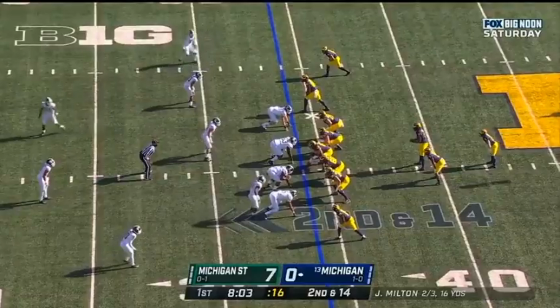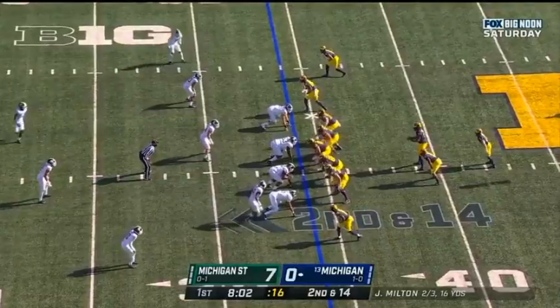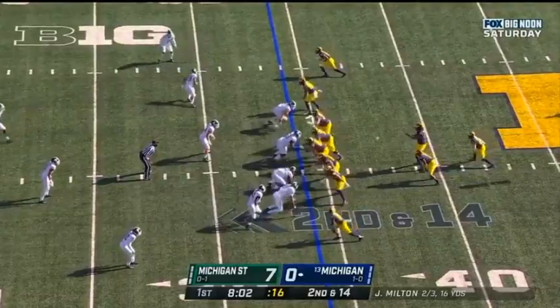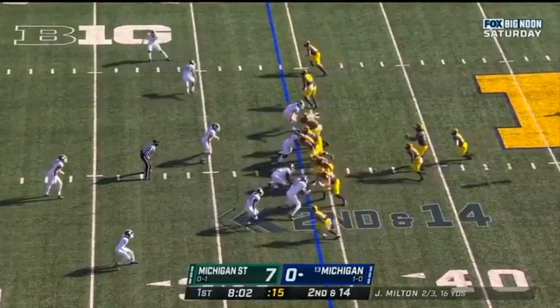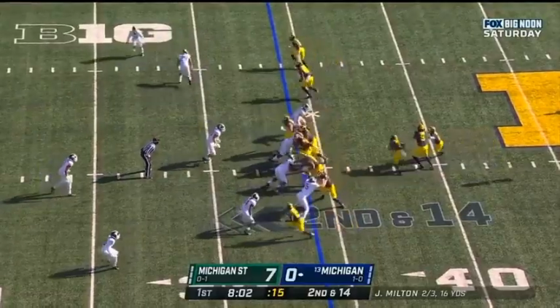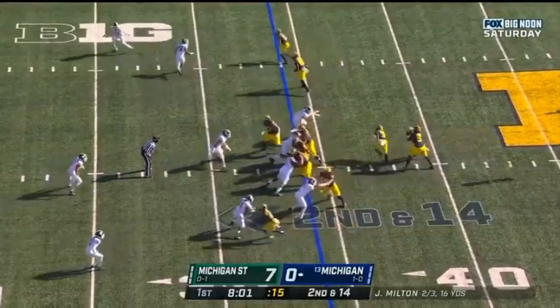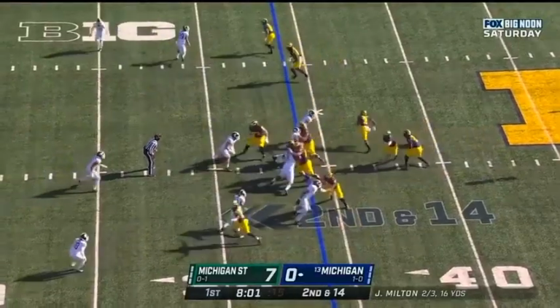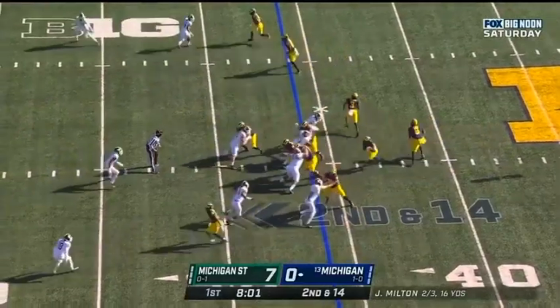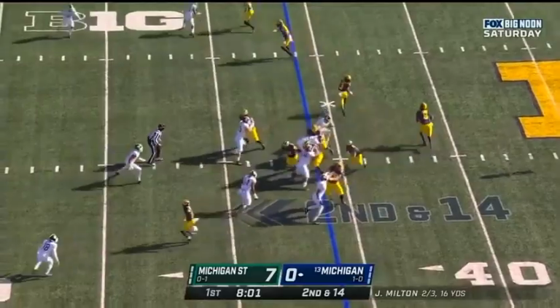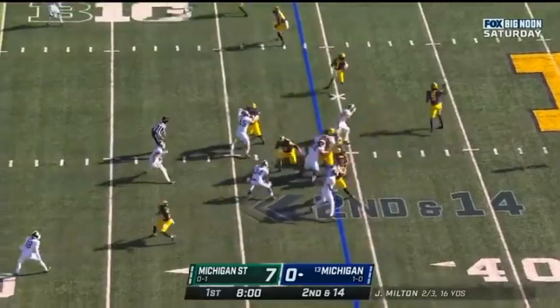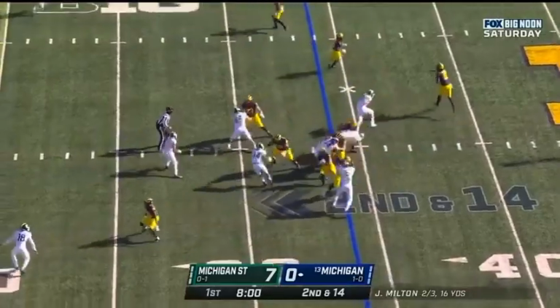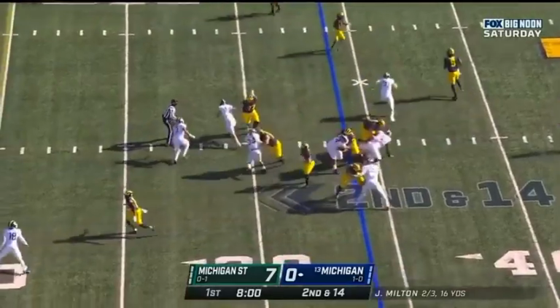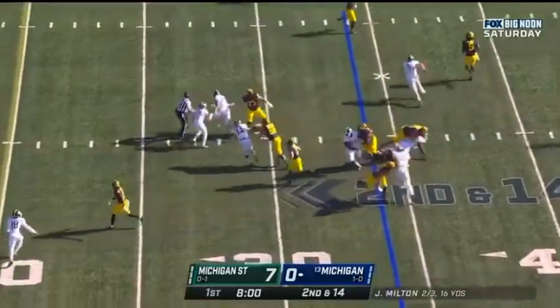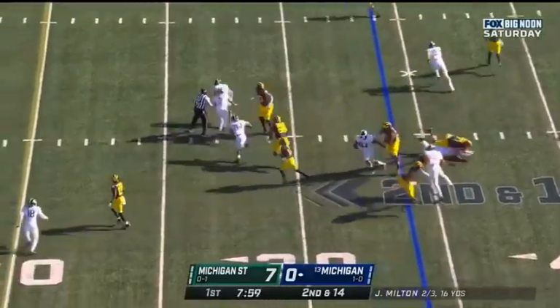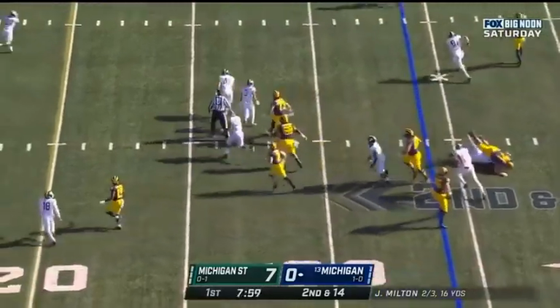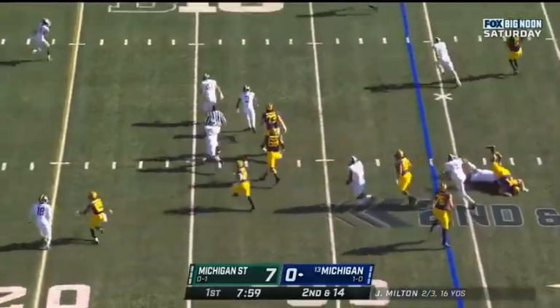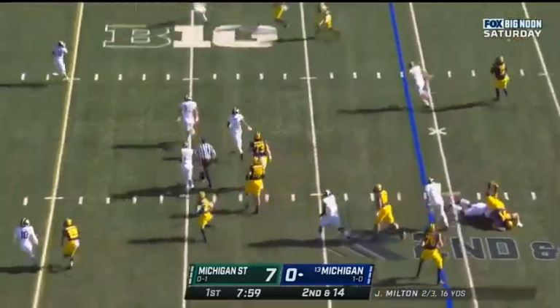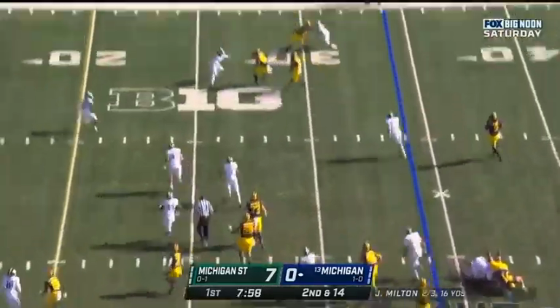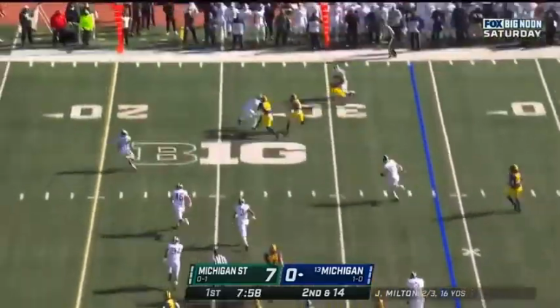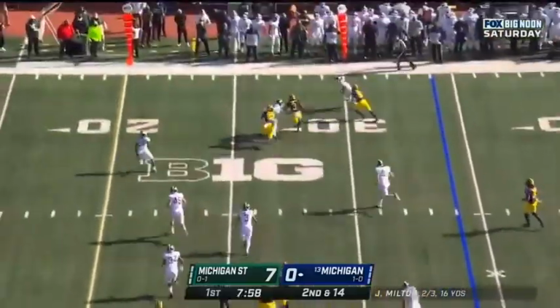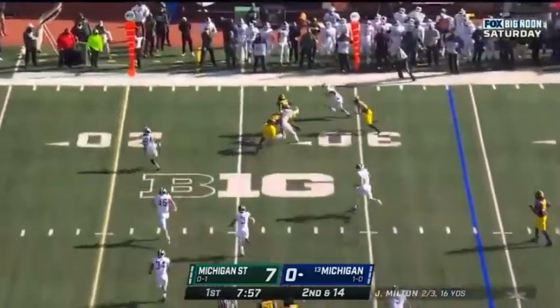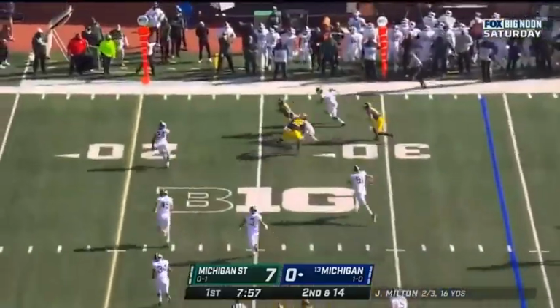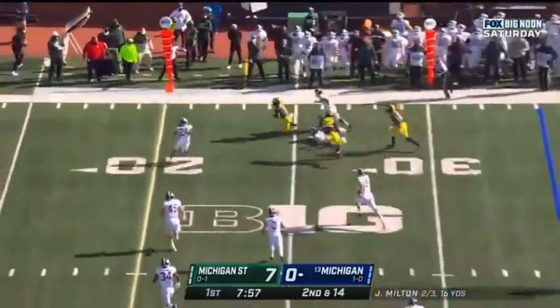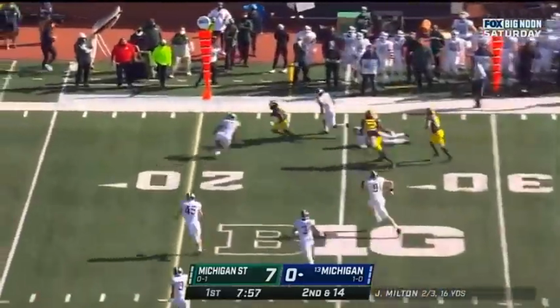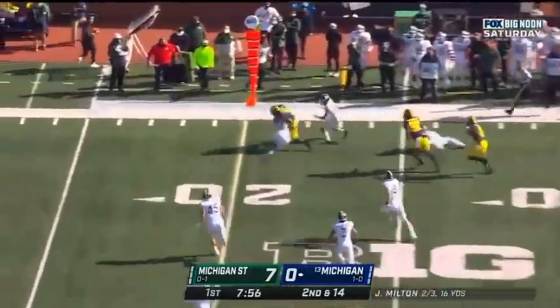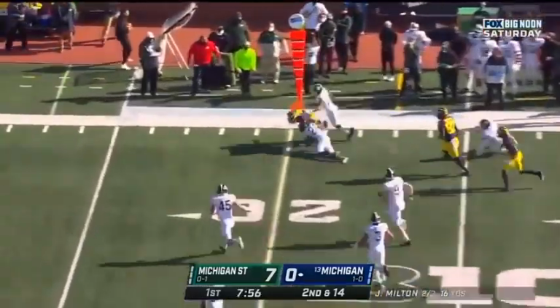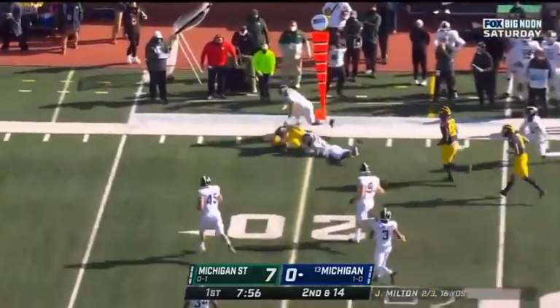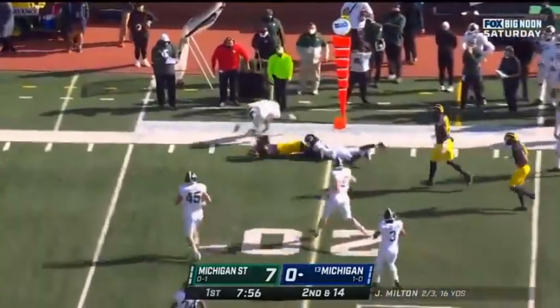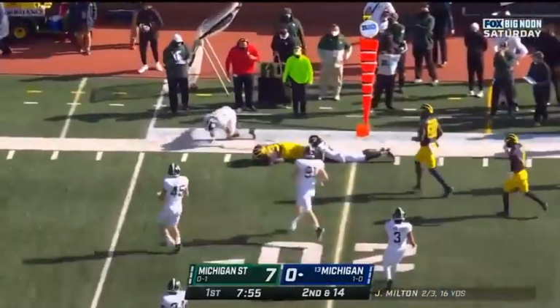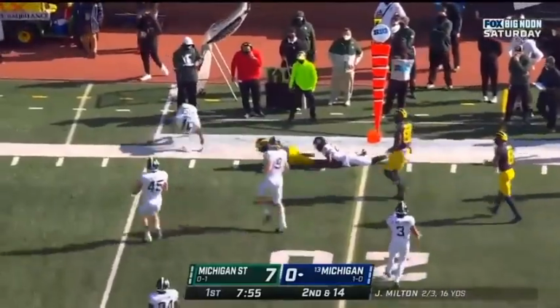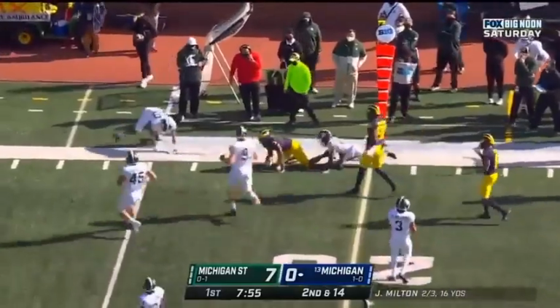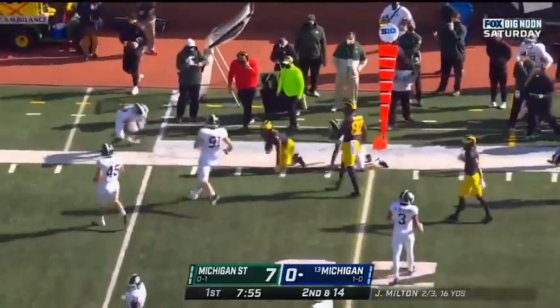Milton, beautiful job. Blake Corum checks in. Meanwhile, they run it, and this ball outside — nicely done.